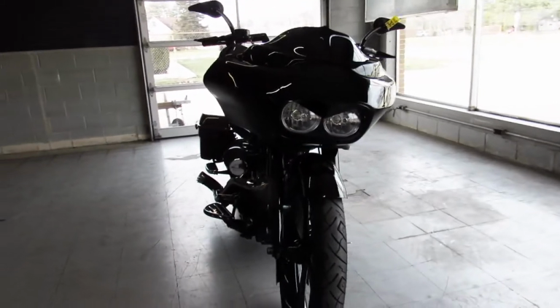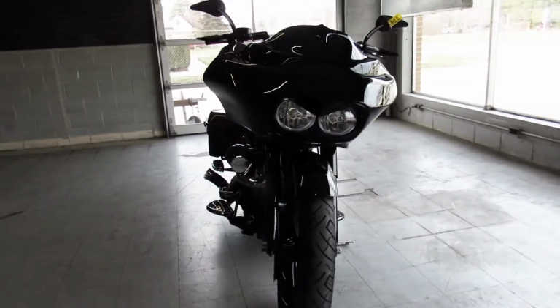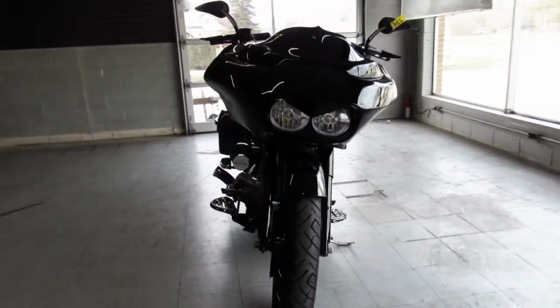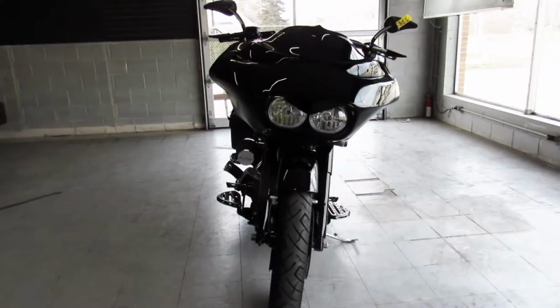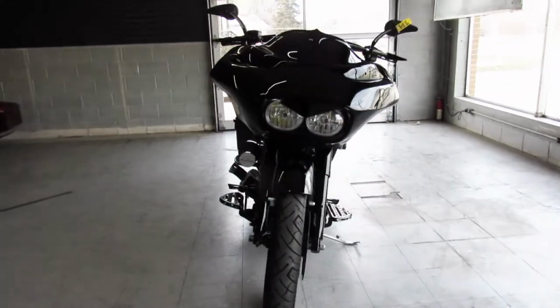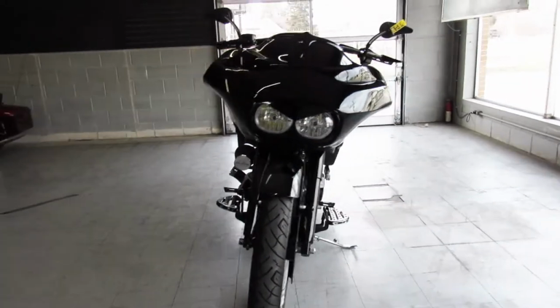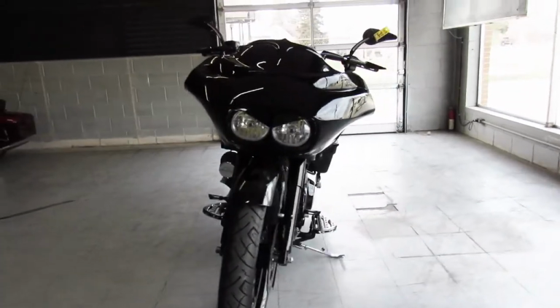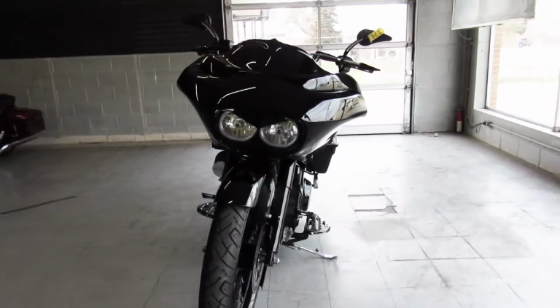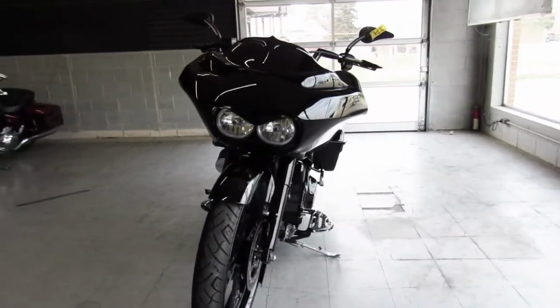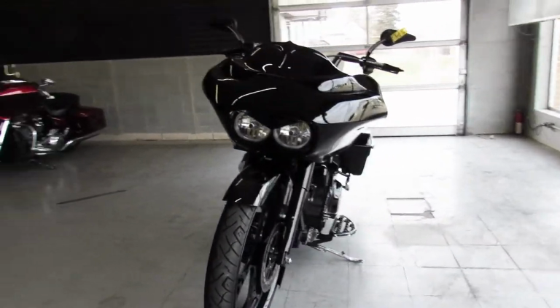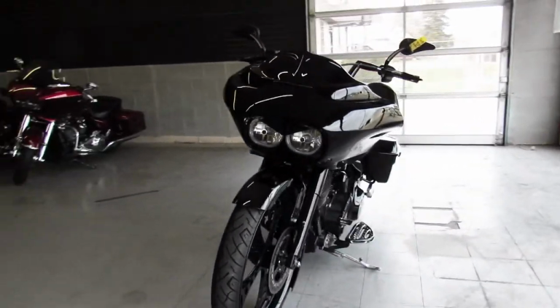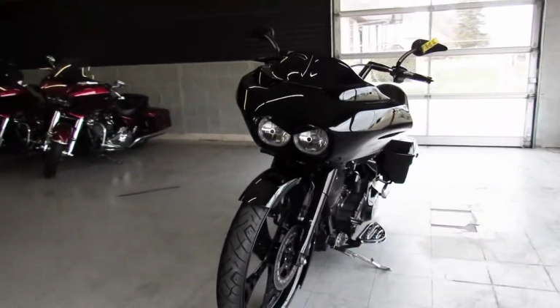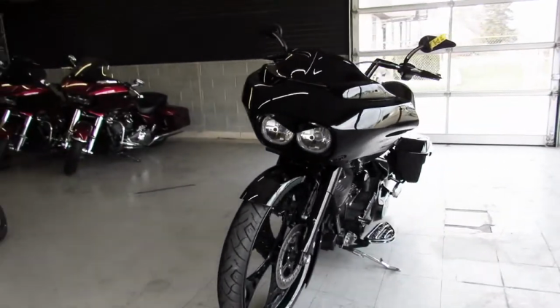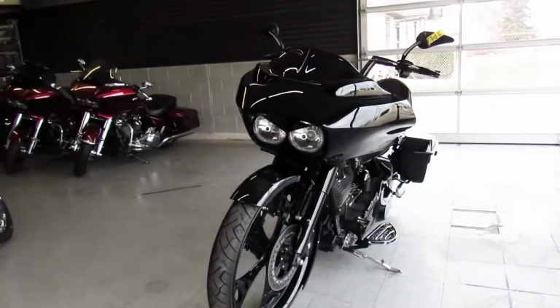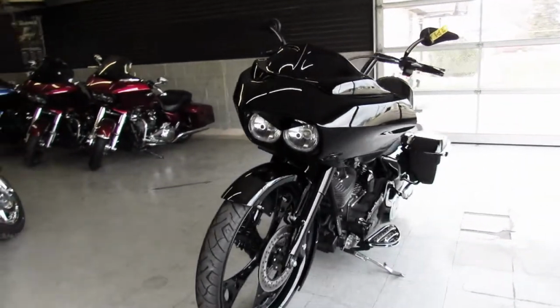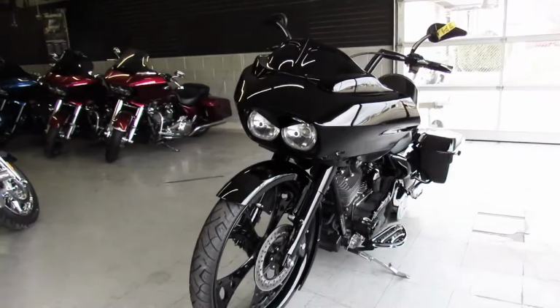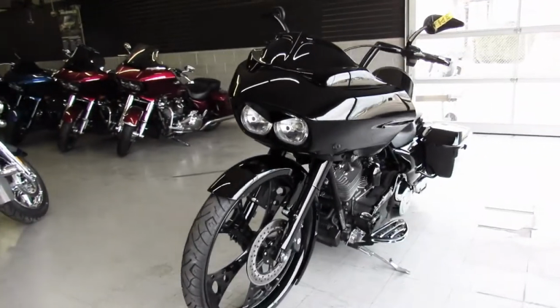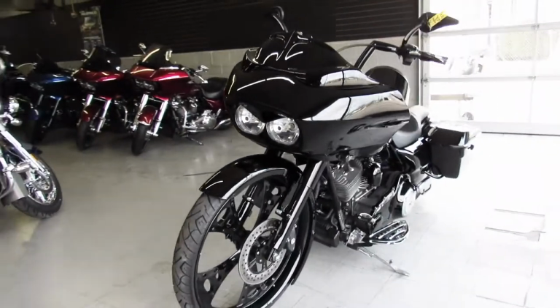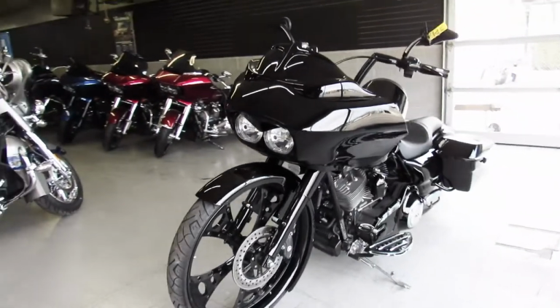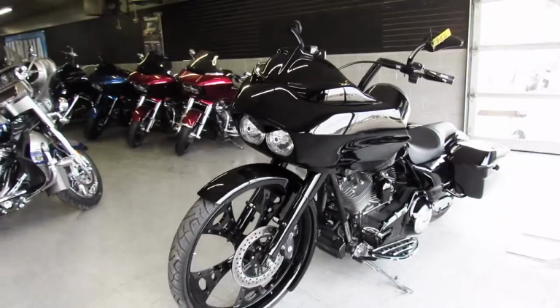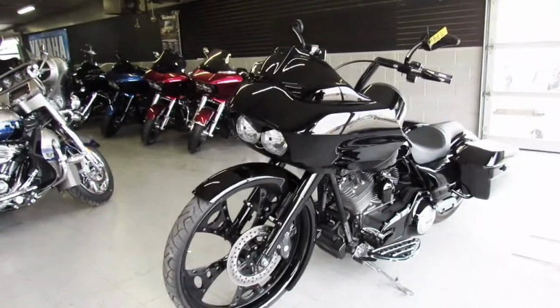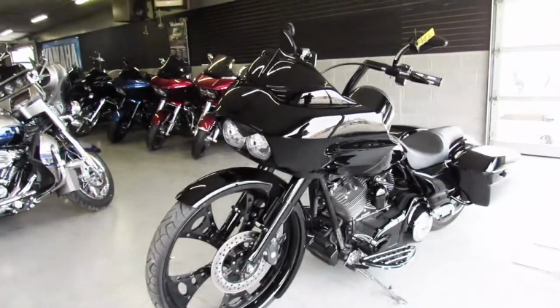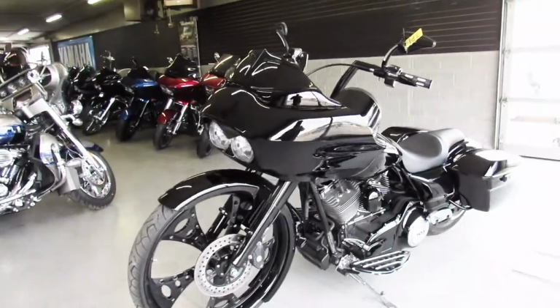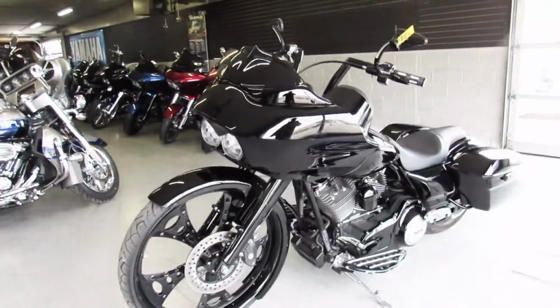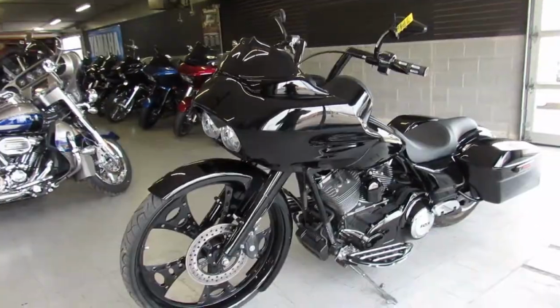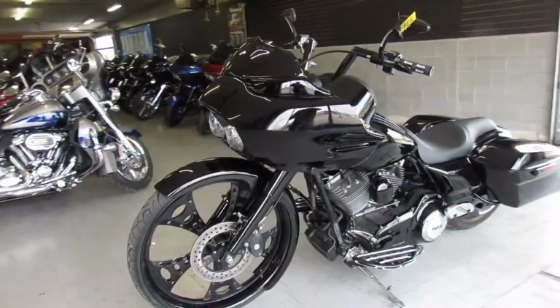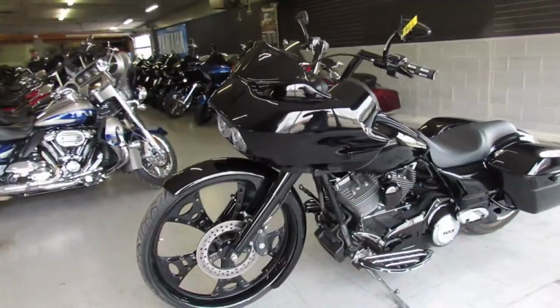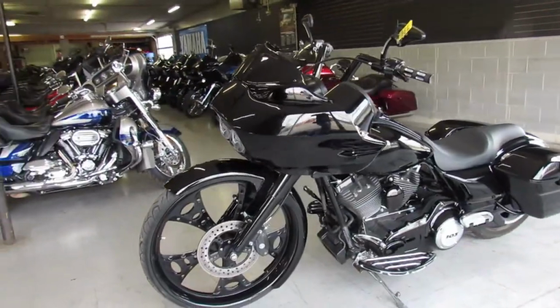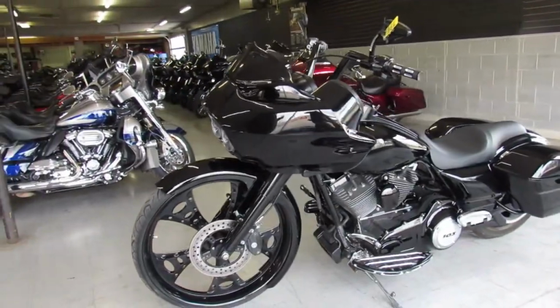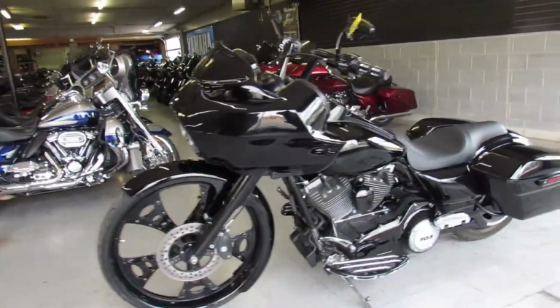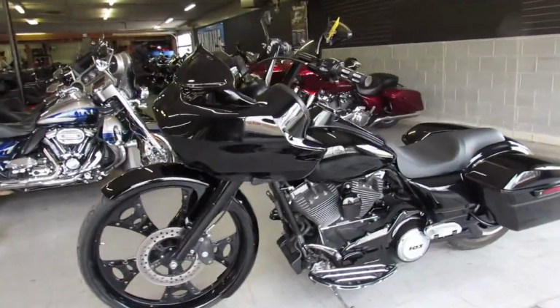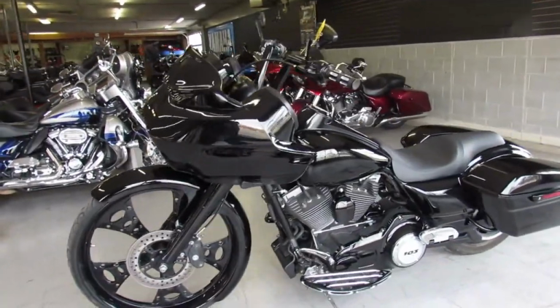We've got guaranteed financing, leasing programs, layaway programs, and your trades are always welcome. Call us at 810-648-9500.